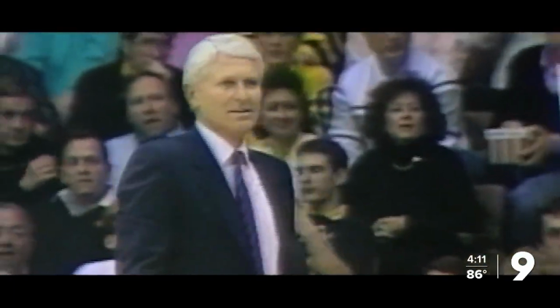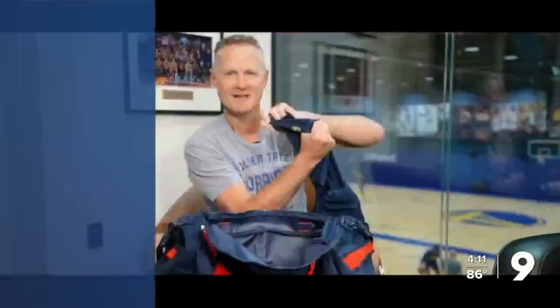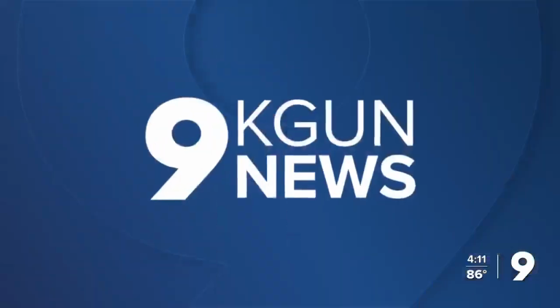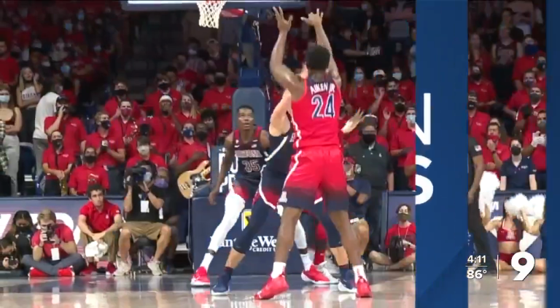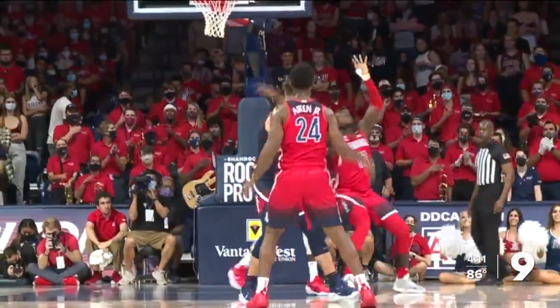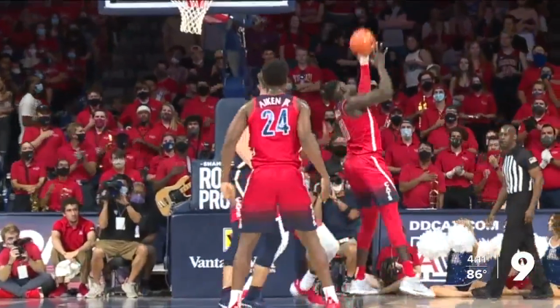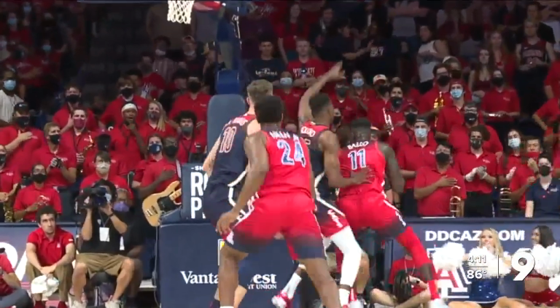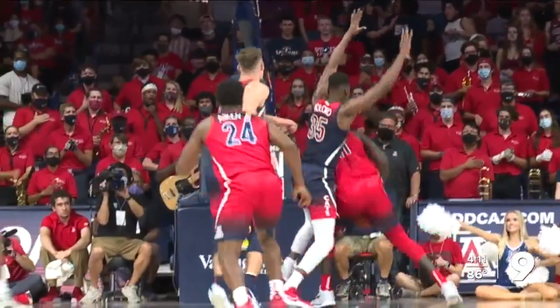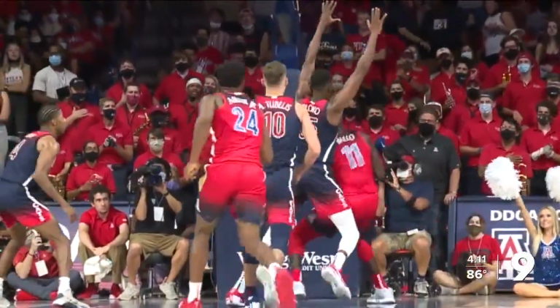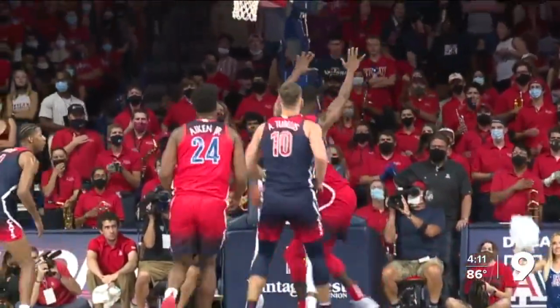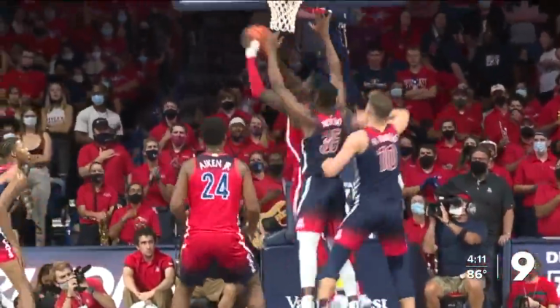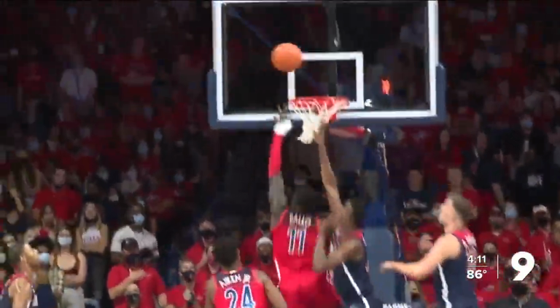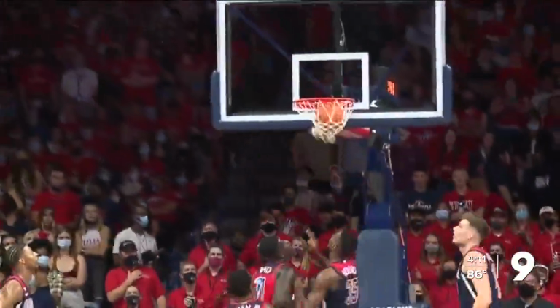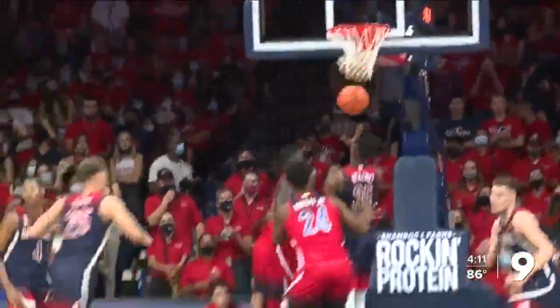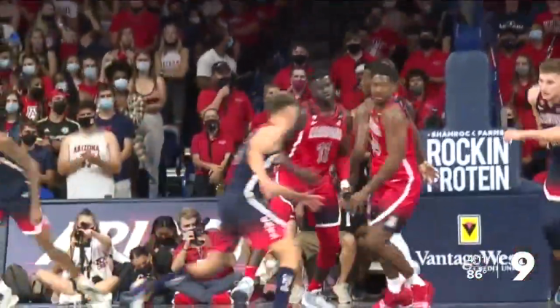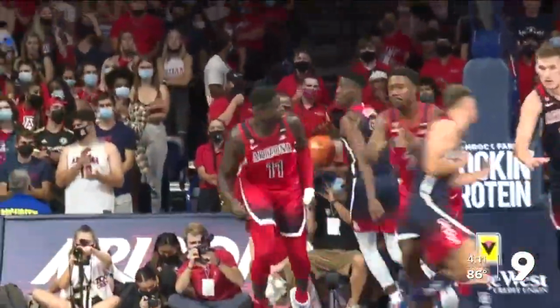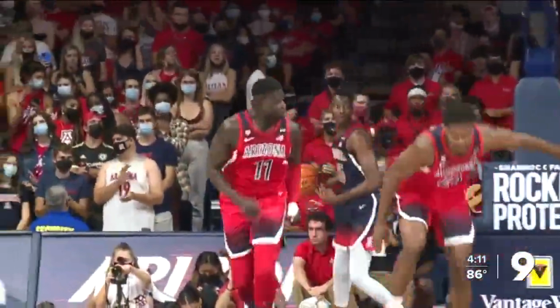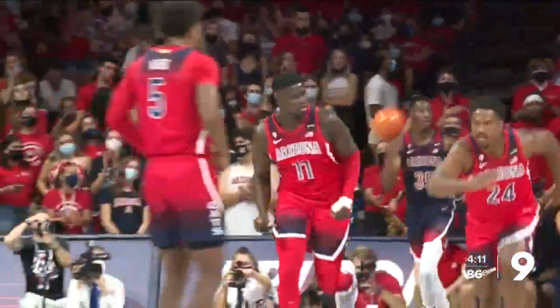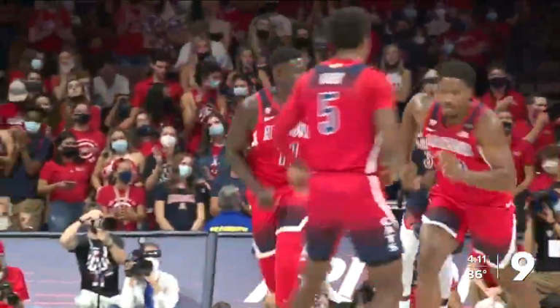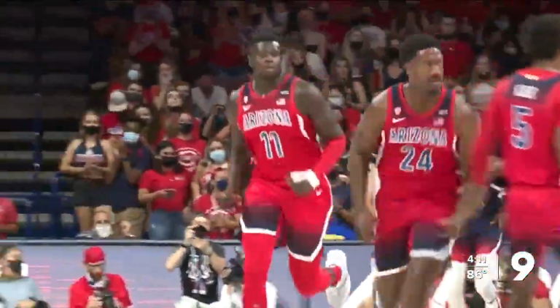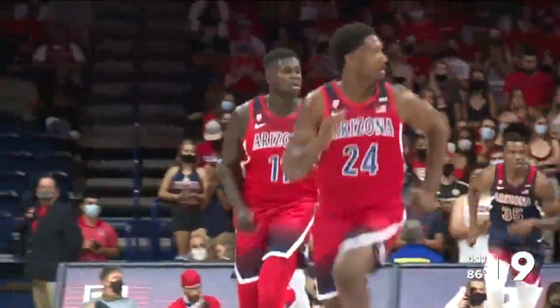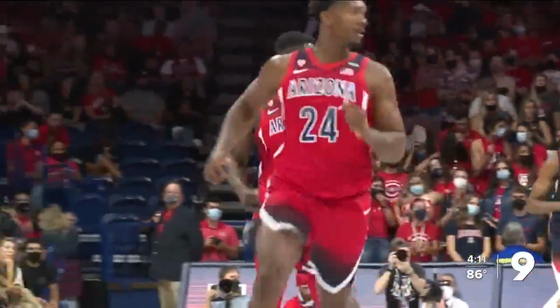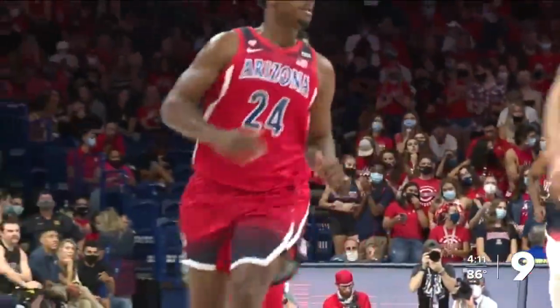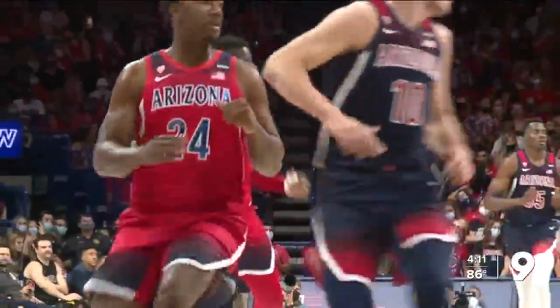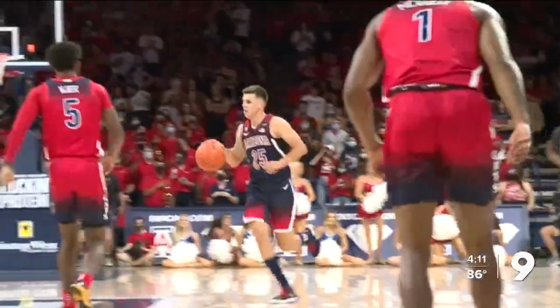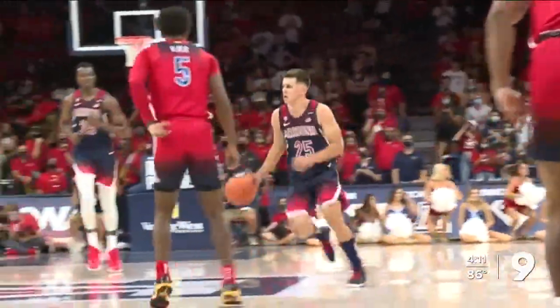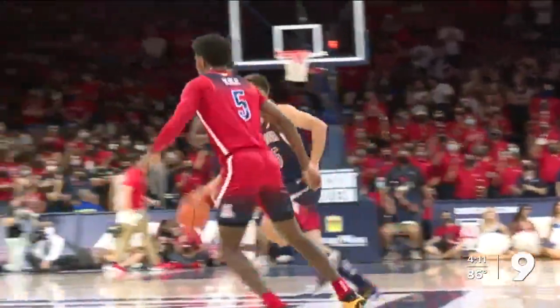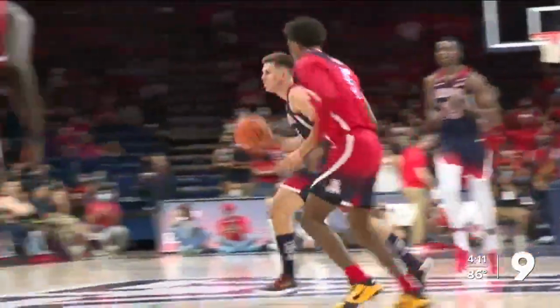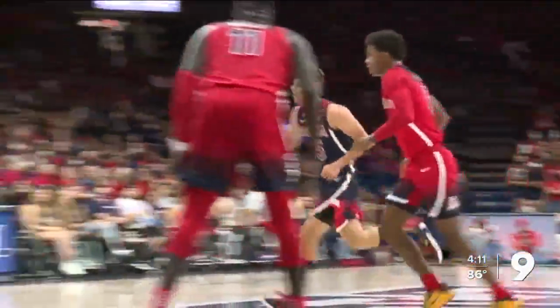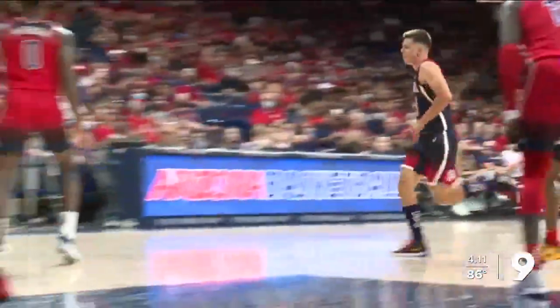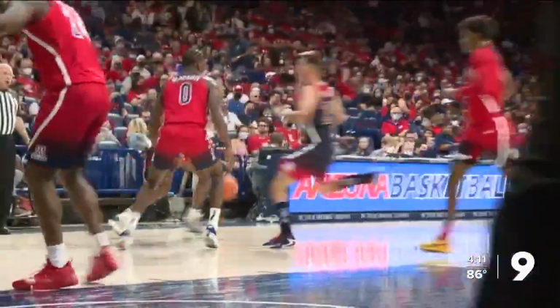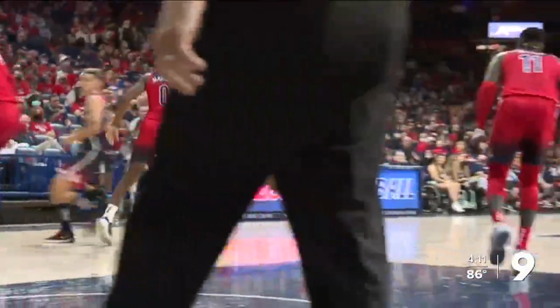So why the change? Fans weren't fond of the most recent gradient uniforms. This is a video from last year's red-blue game. This year's game is this Friday night, just a couple days away, with a slam dunk contest beforehand.